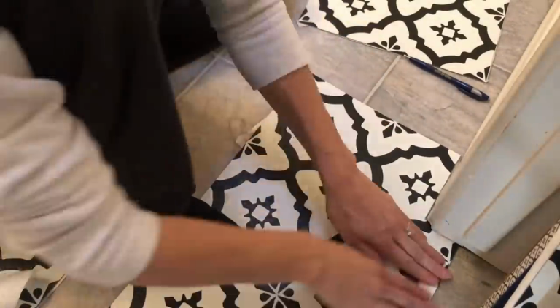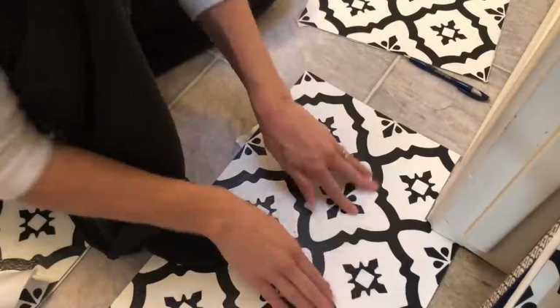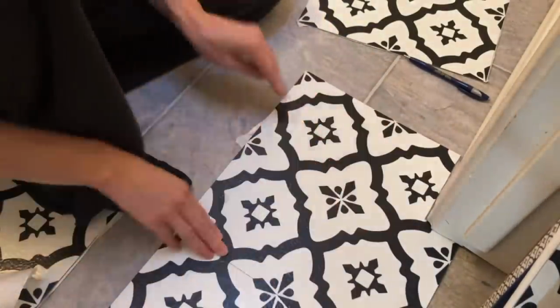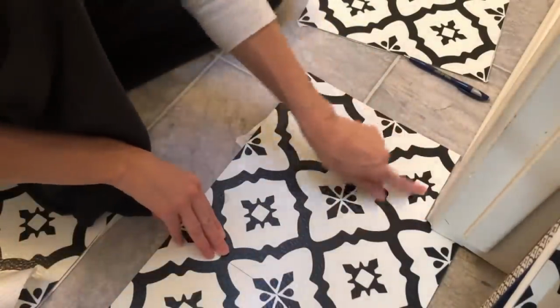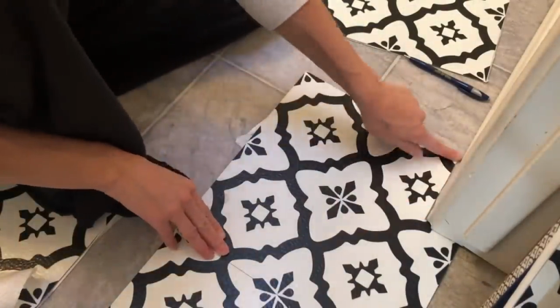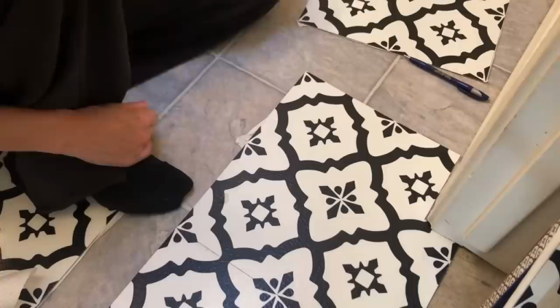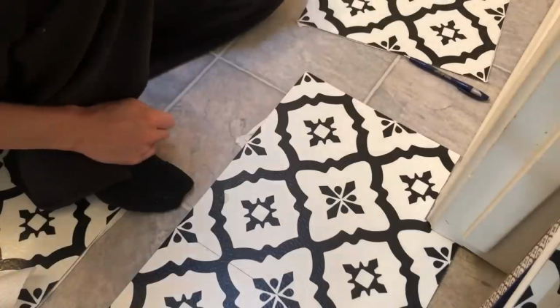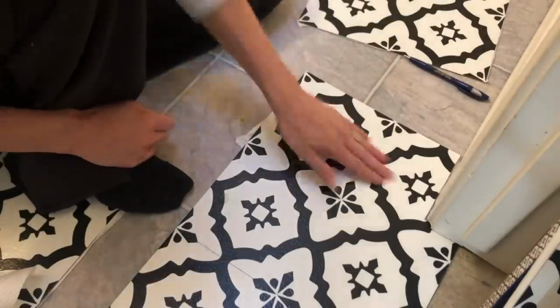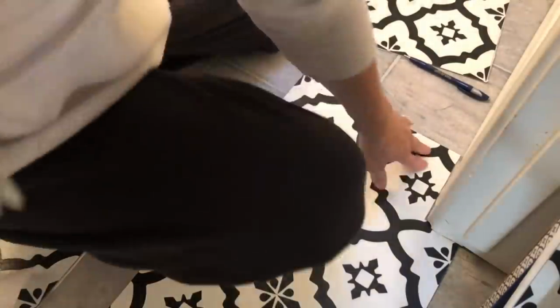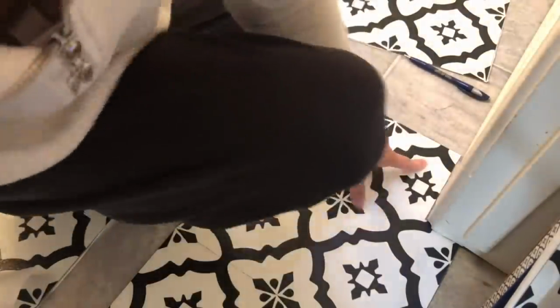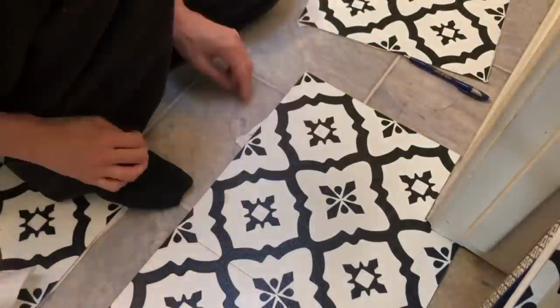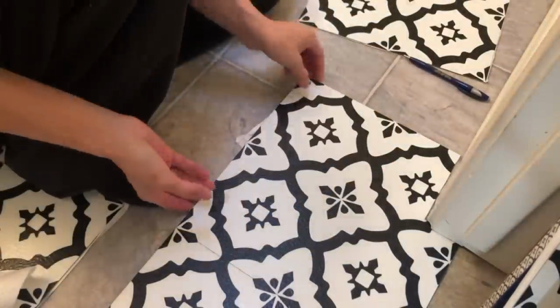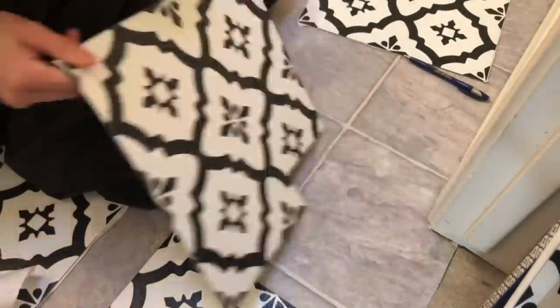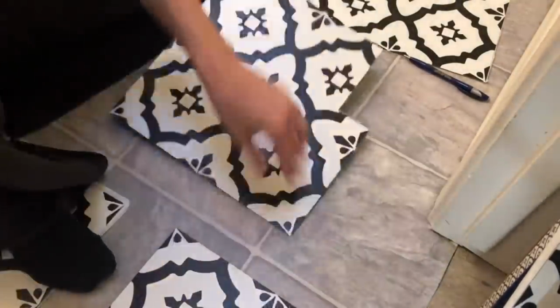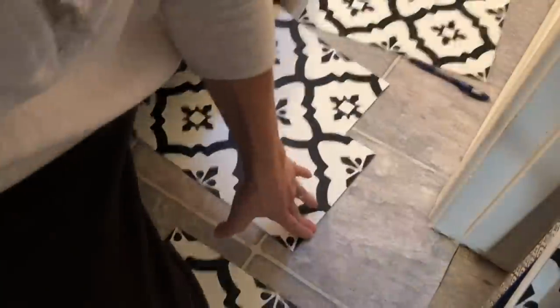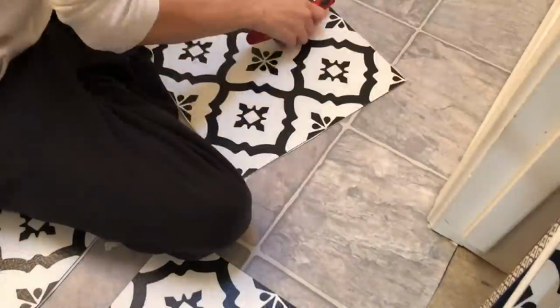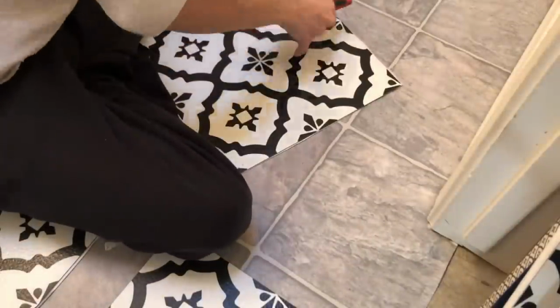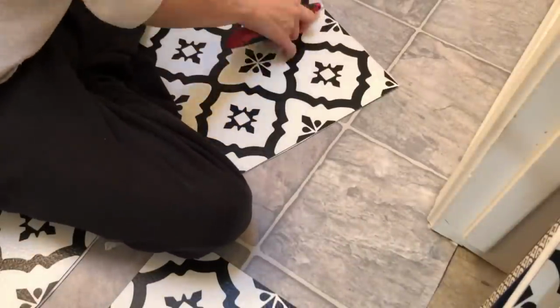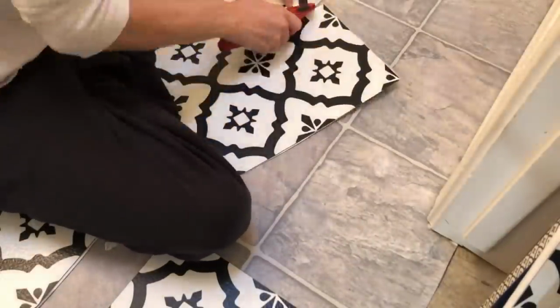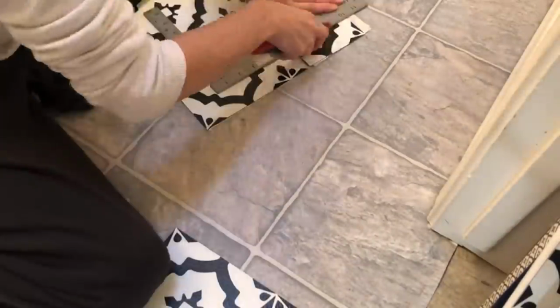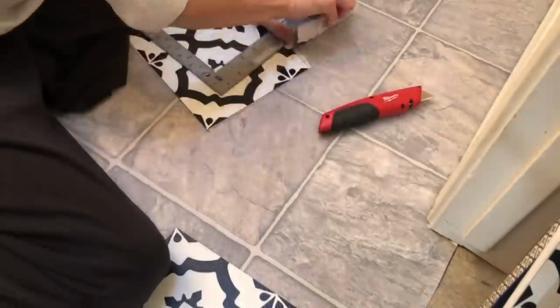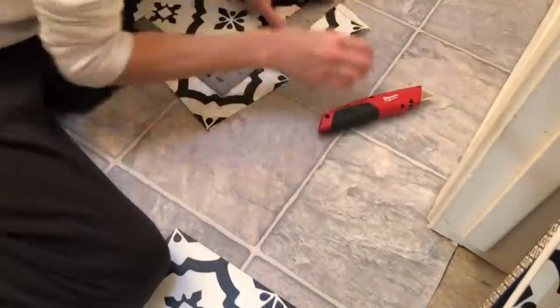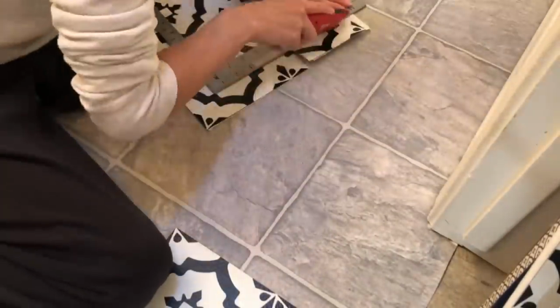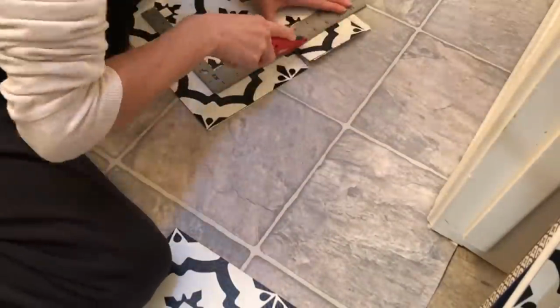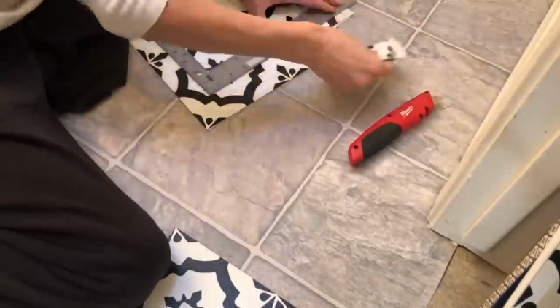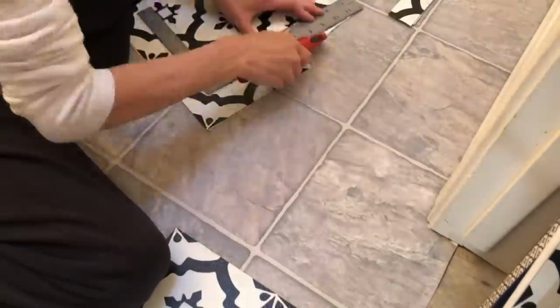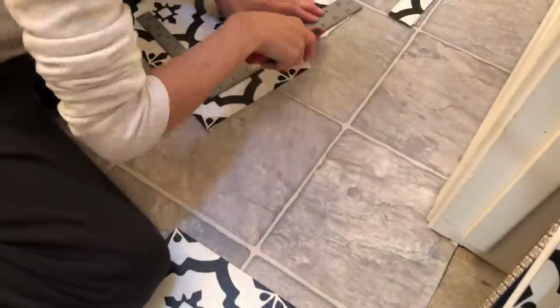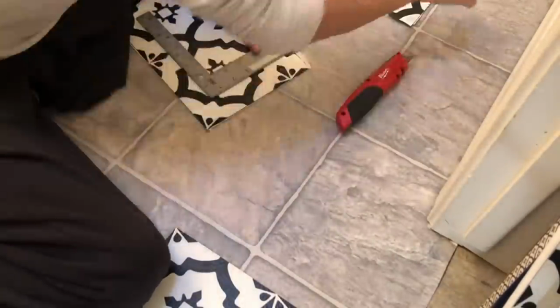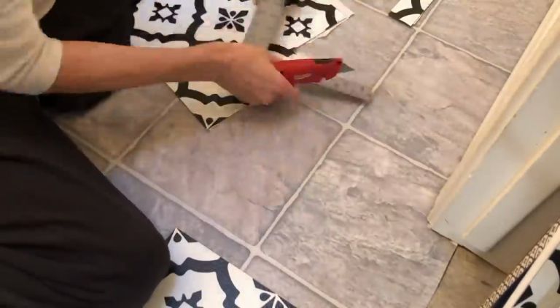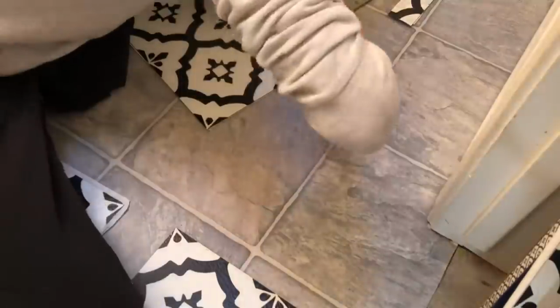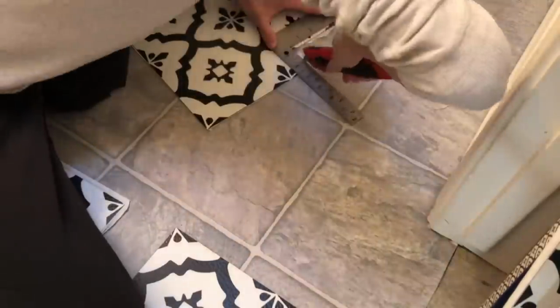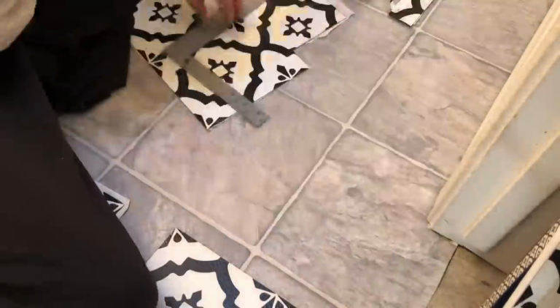I'm kind of a perfectionist, so these little gaps I wasn't really happy with. I kept taking the tile off and notching it out just a tiny bit more to make sure that everything was even and looked good.